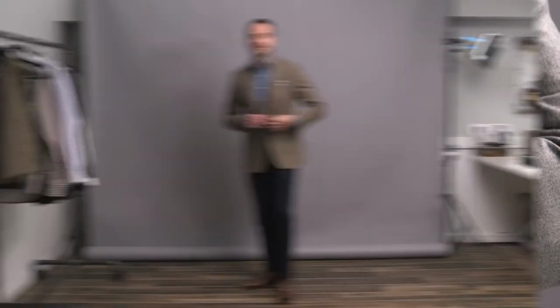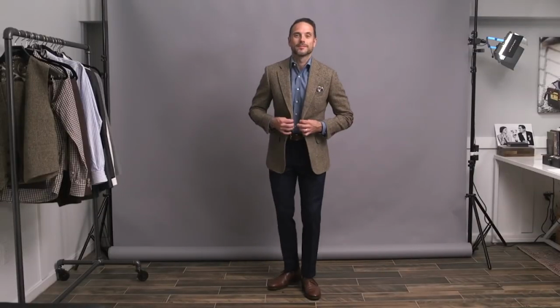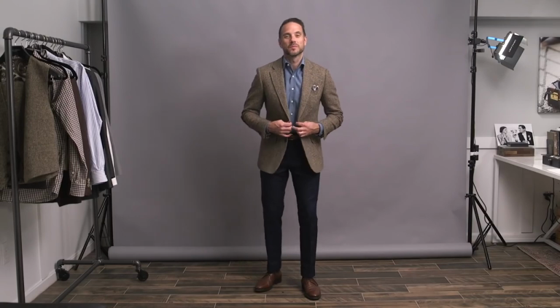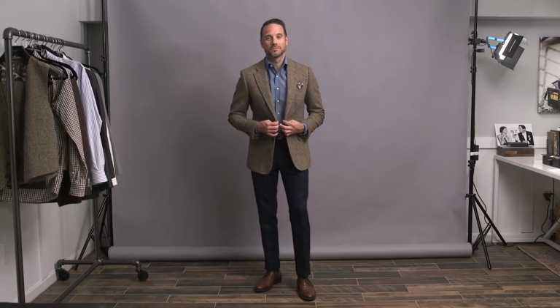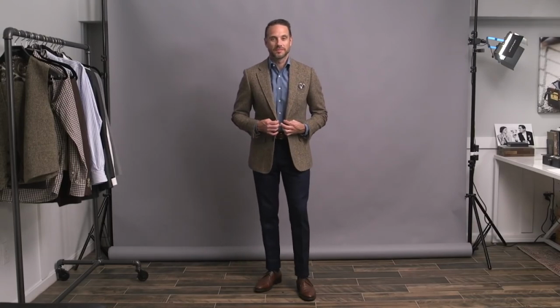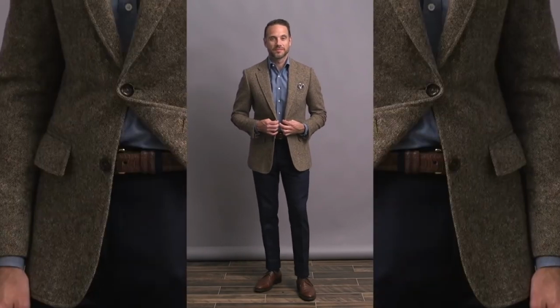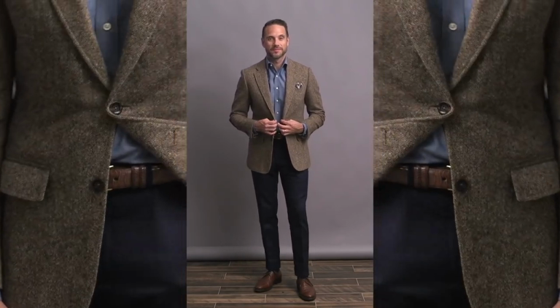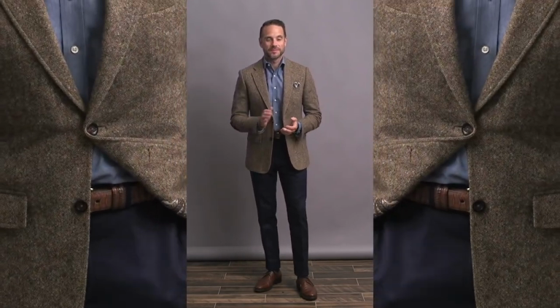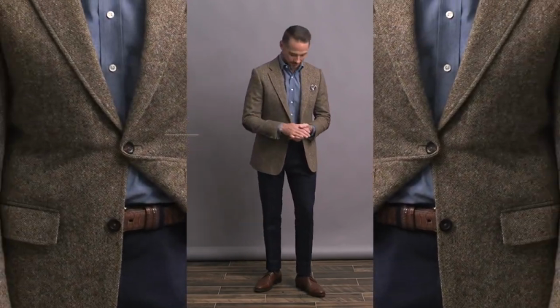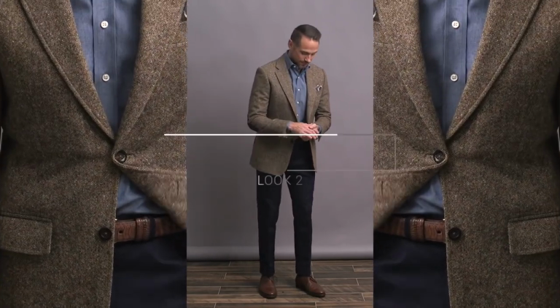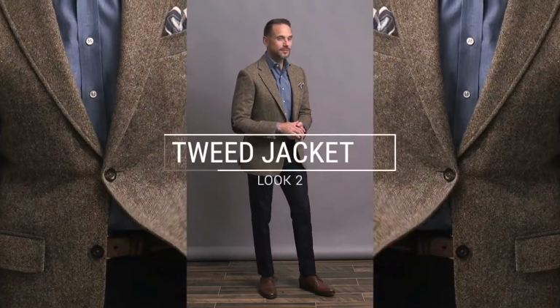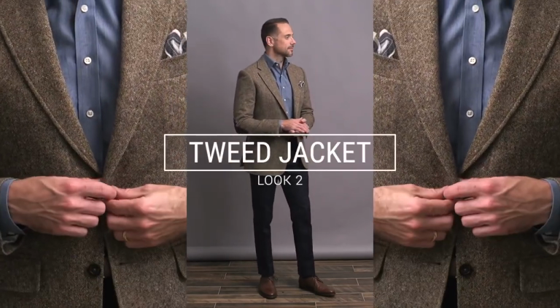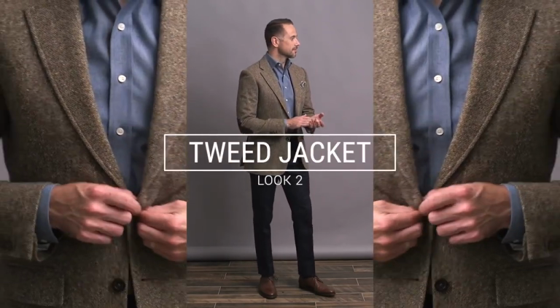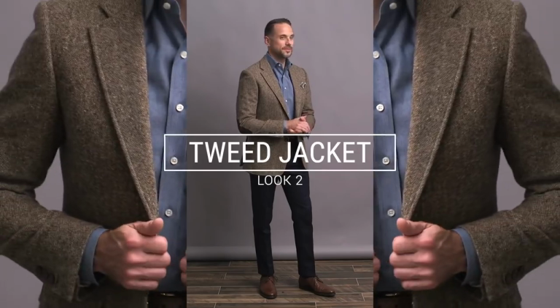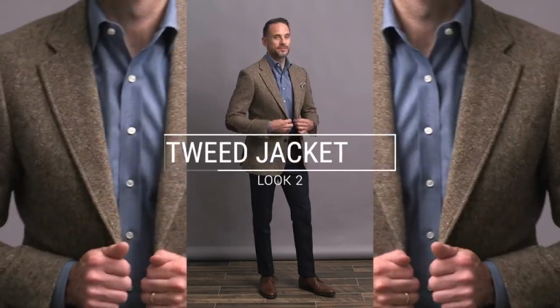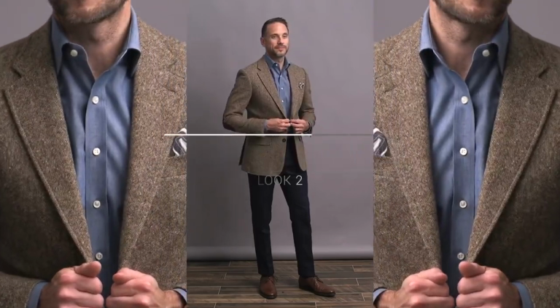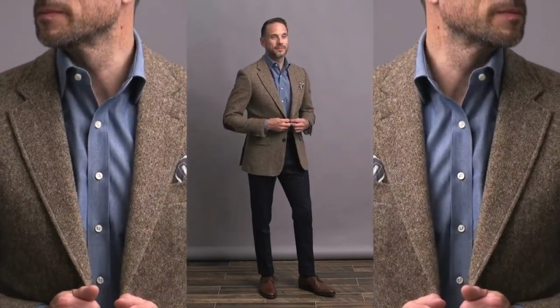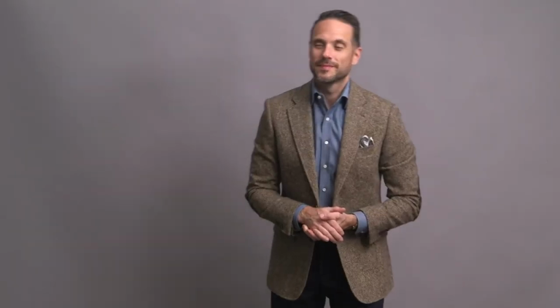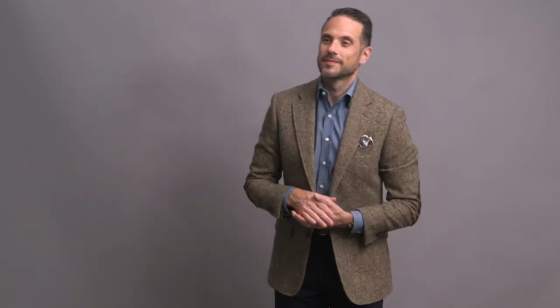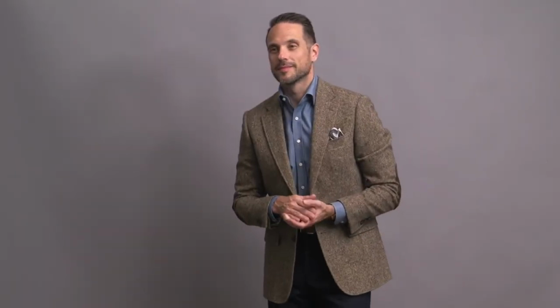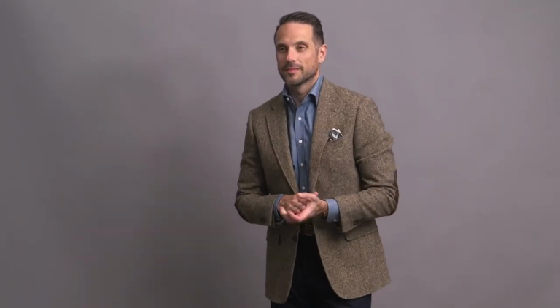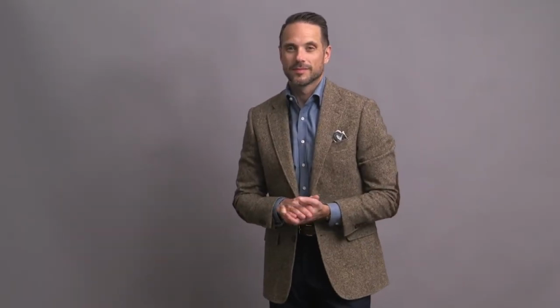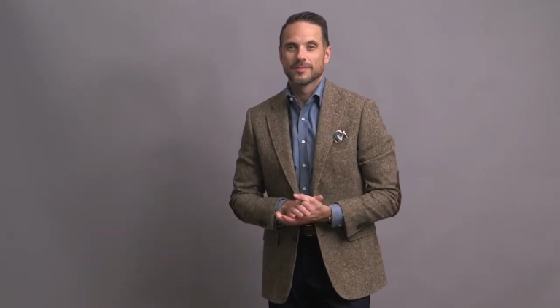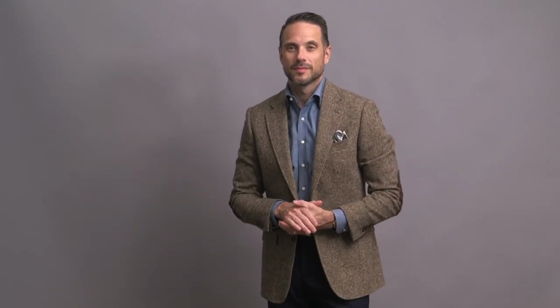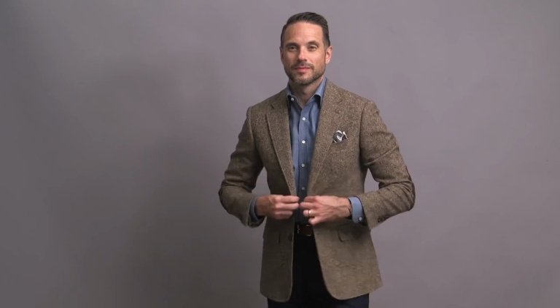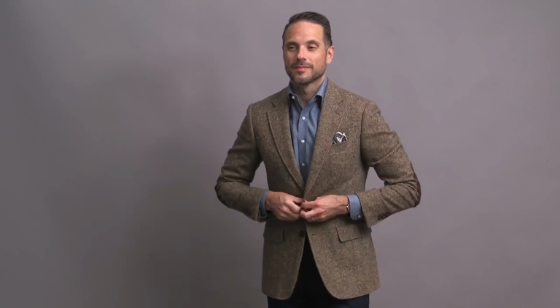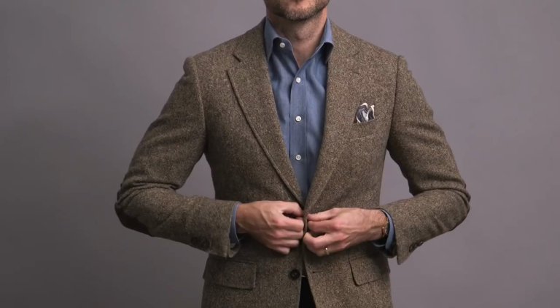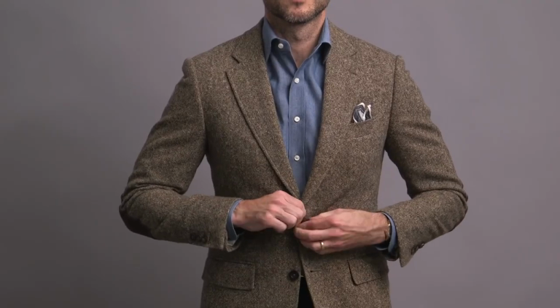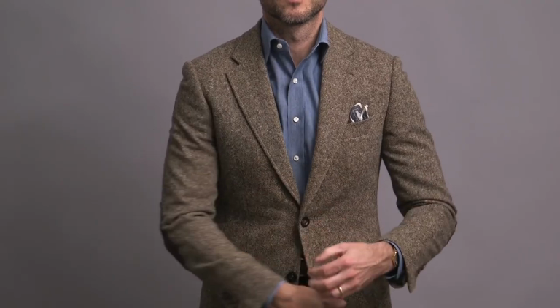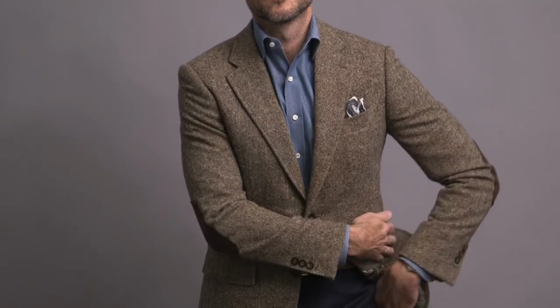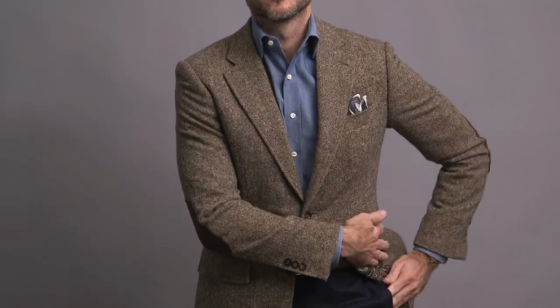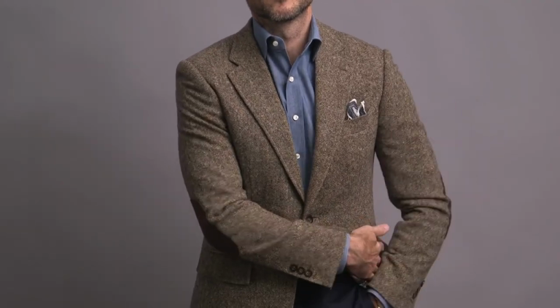Taking the same pair of navy chinos from the last outfit and changing up the top for a sportier and more earthy vibe. A chambray shirt I love all year round, but especially during the fall — I think the fabric and texture mesh really well with the season.